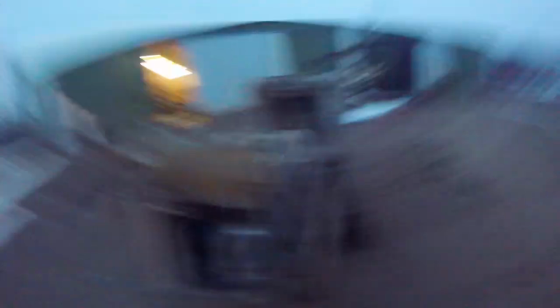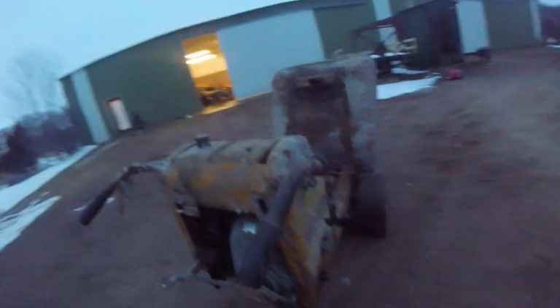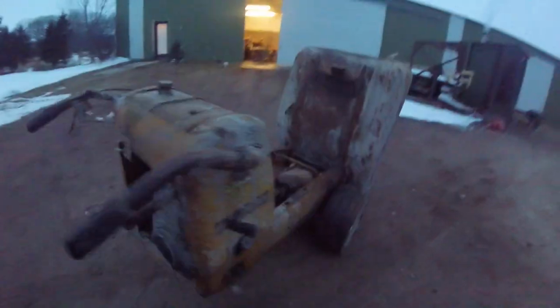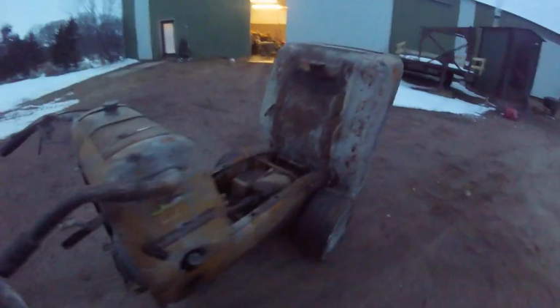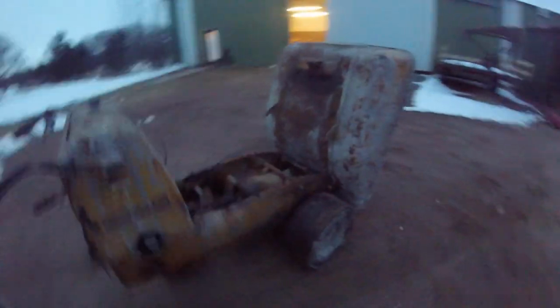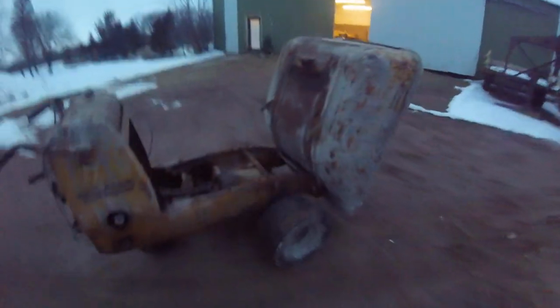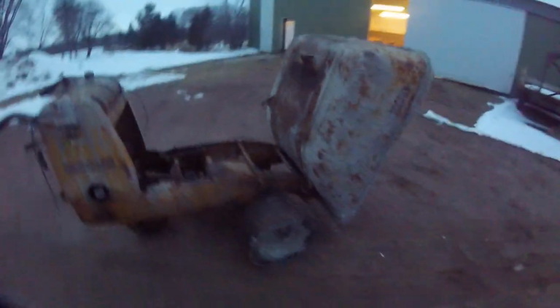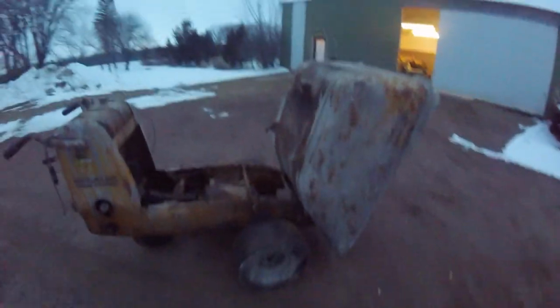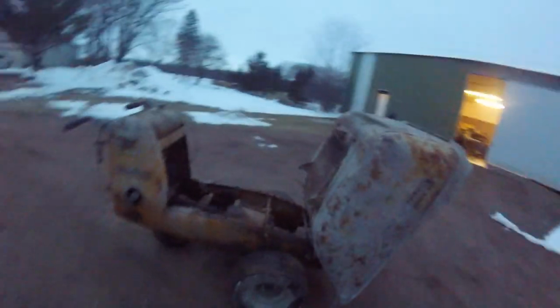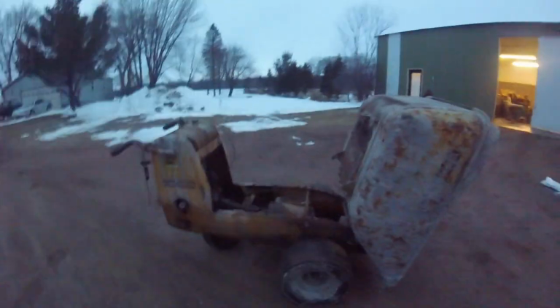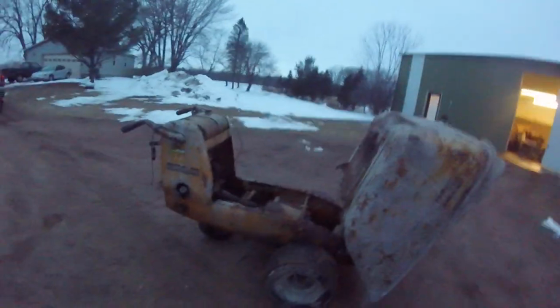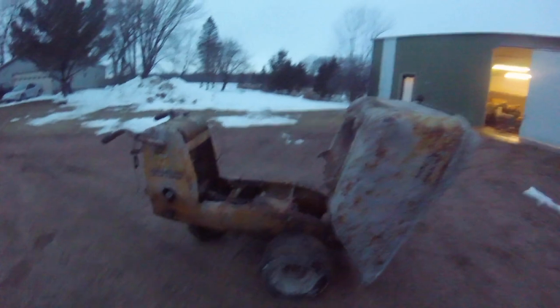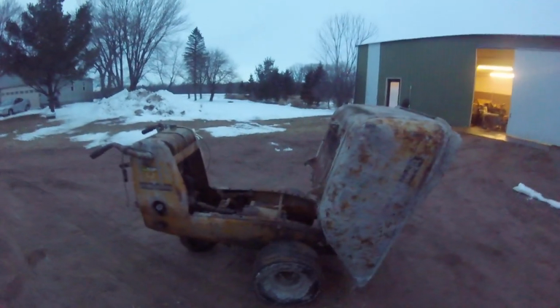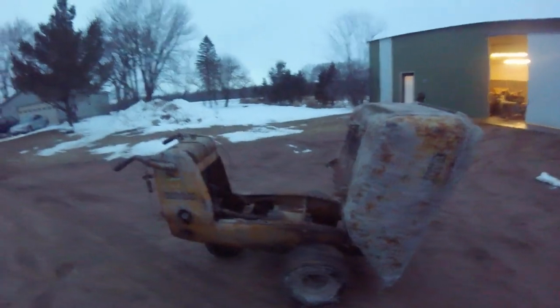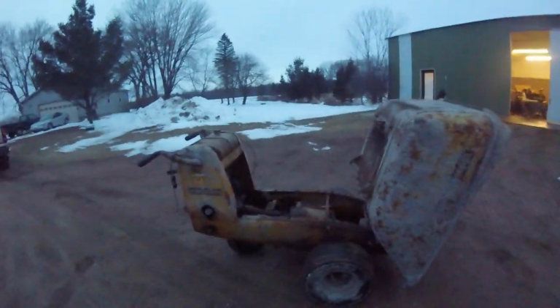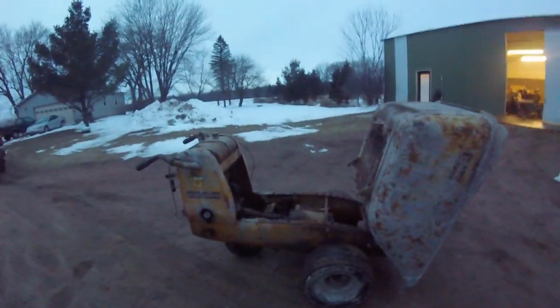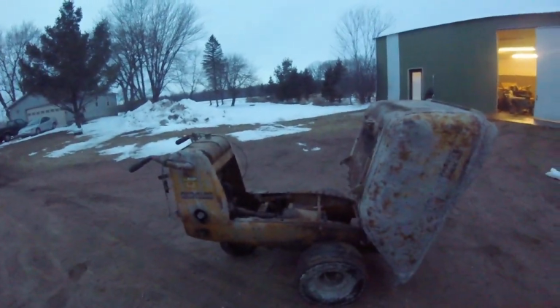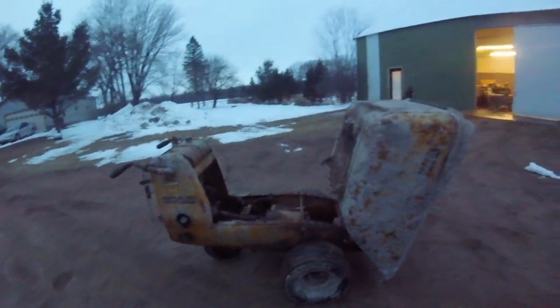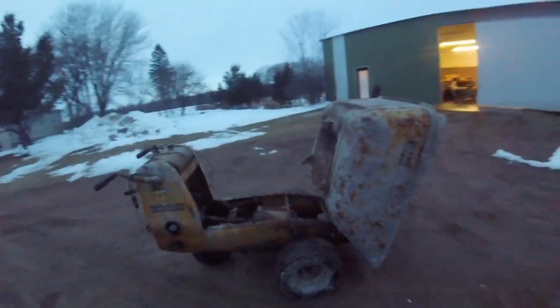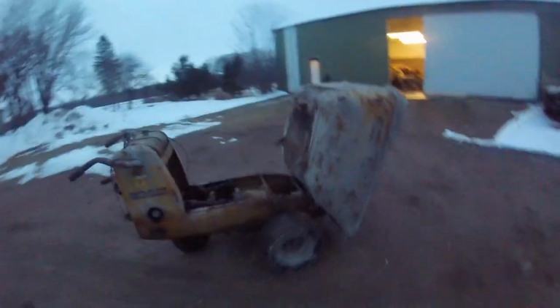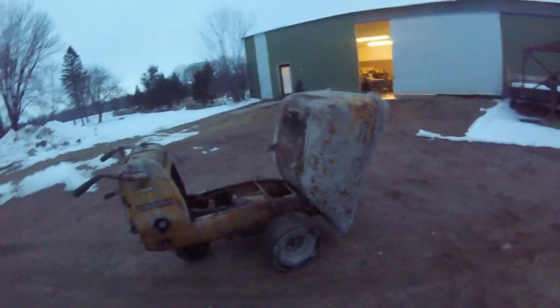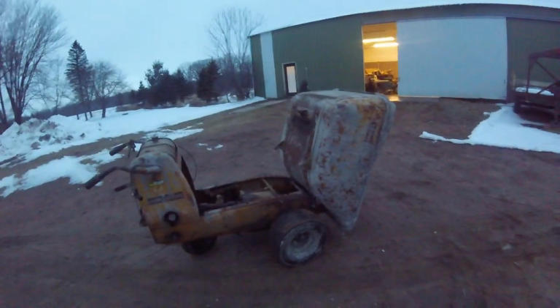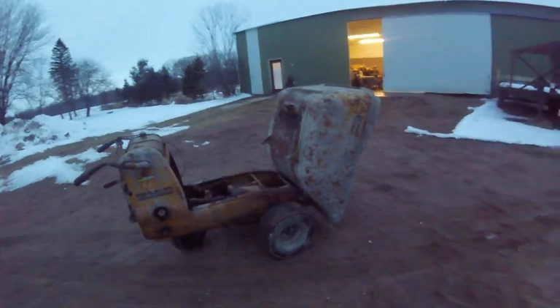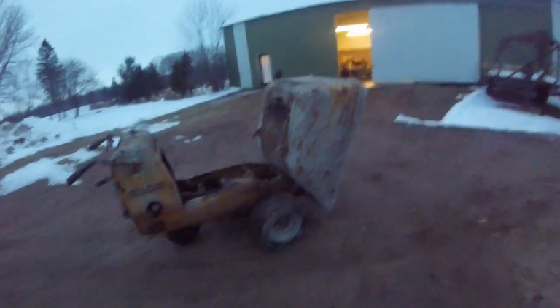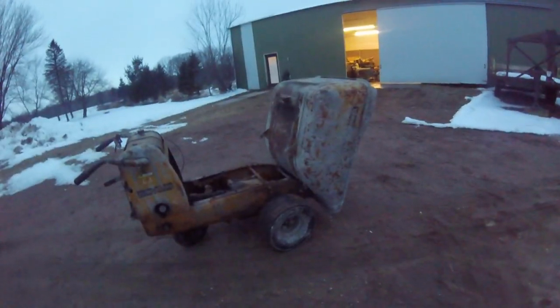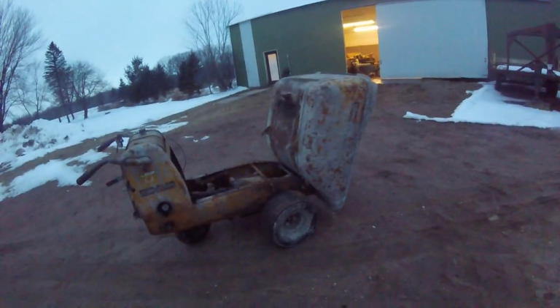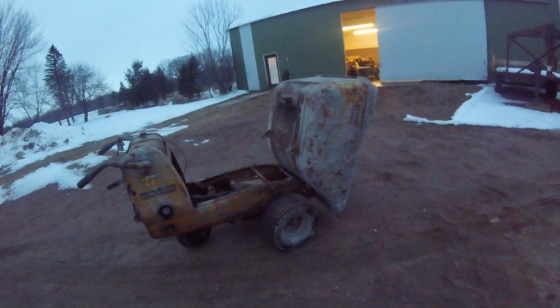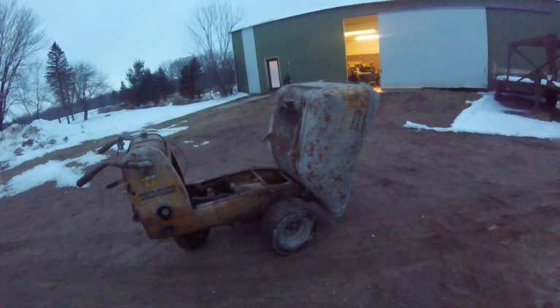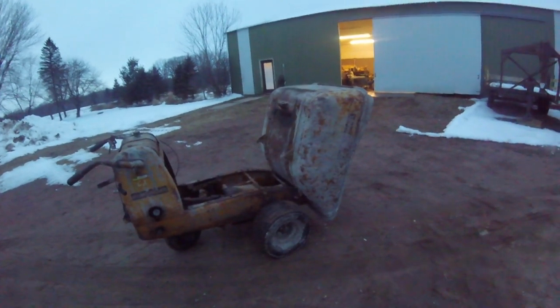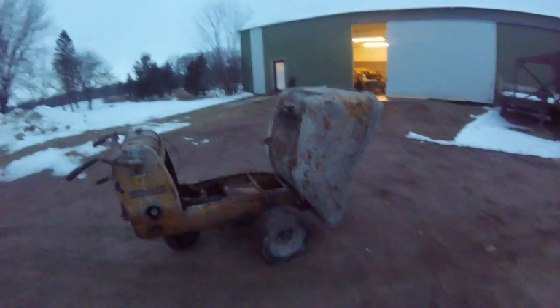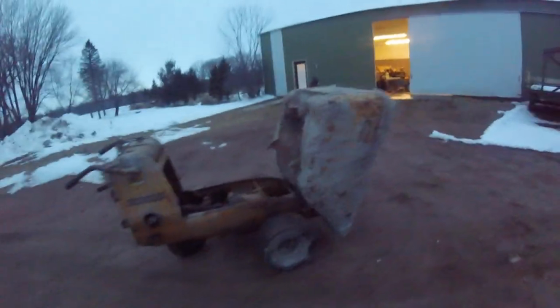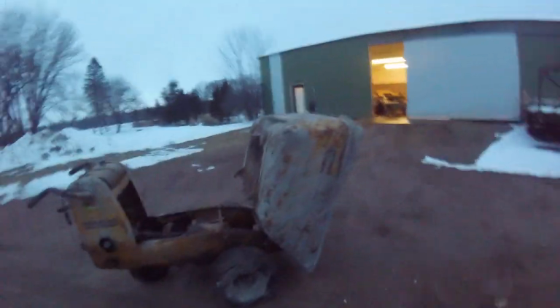This thing's pretty neat. Might be some future videos here getting some firewood out of the woods with this beast. Talk to you guys later.